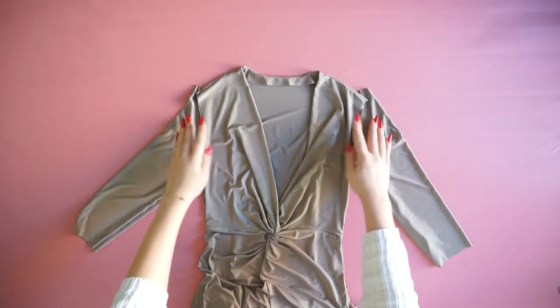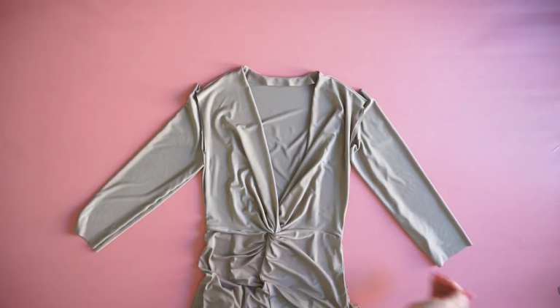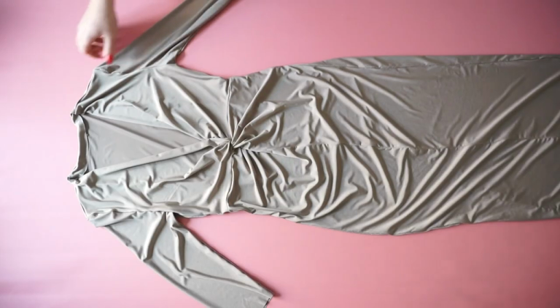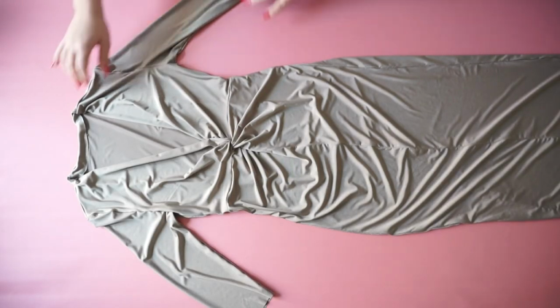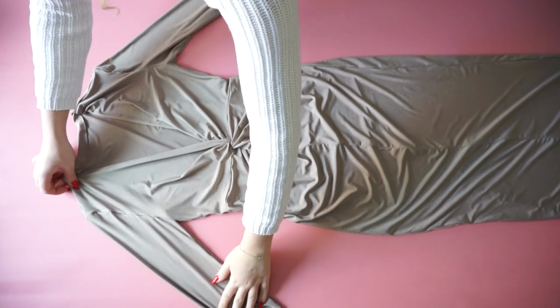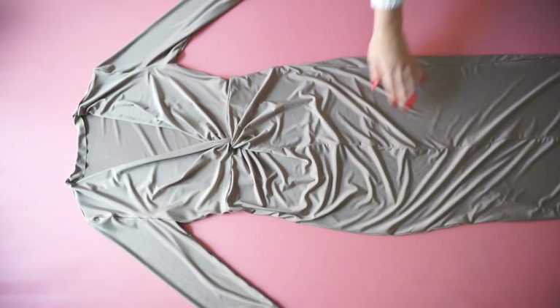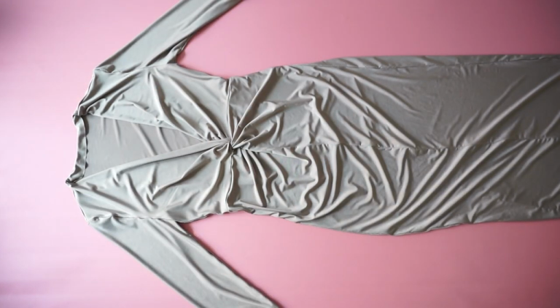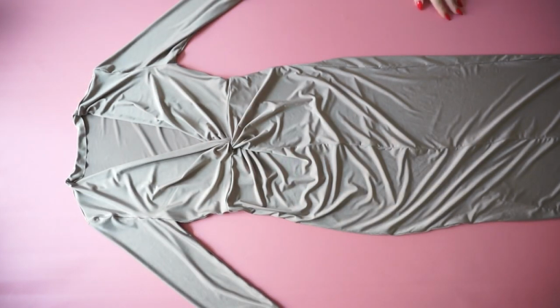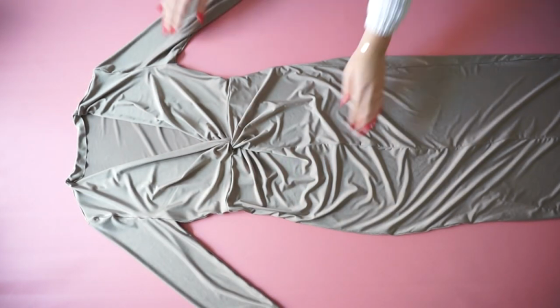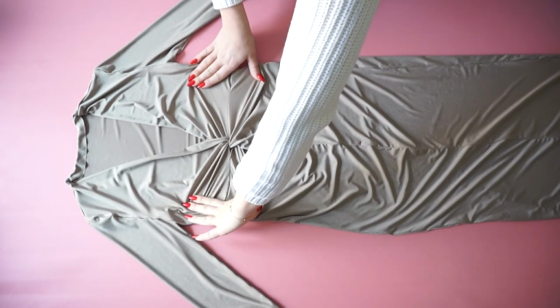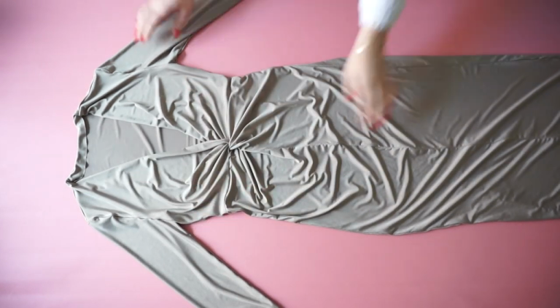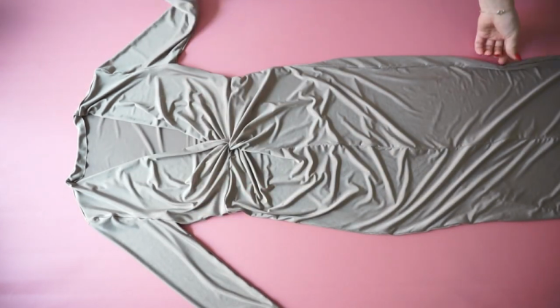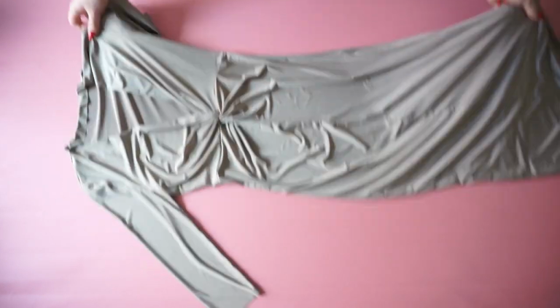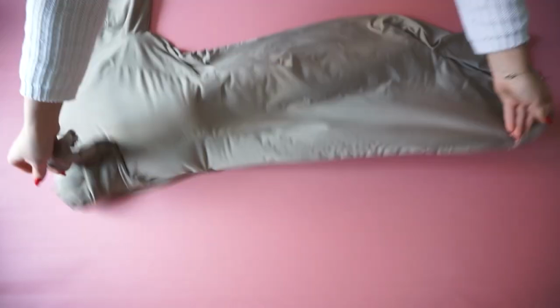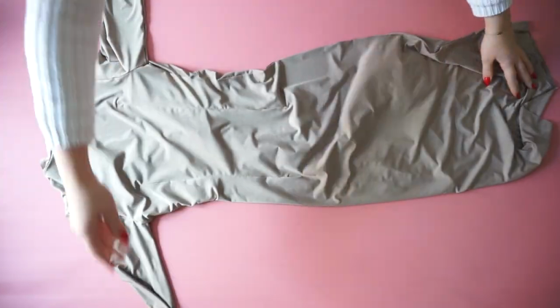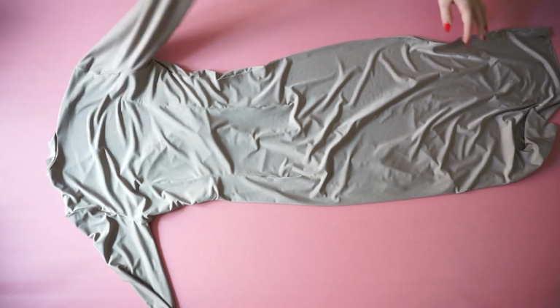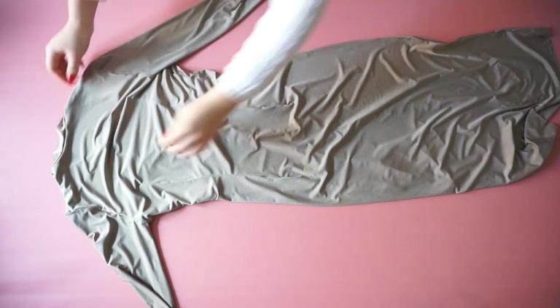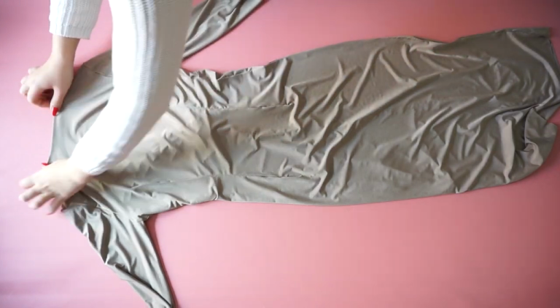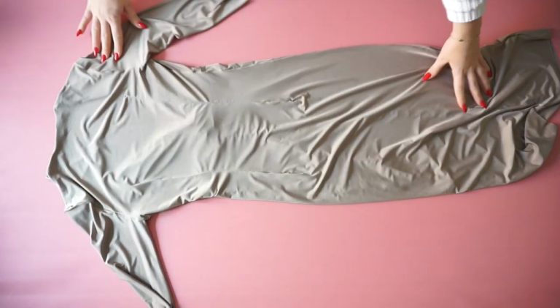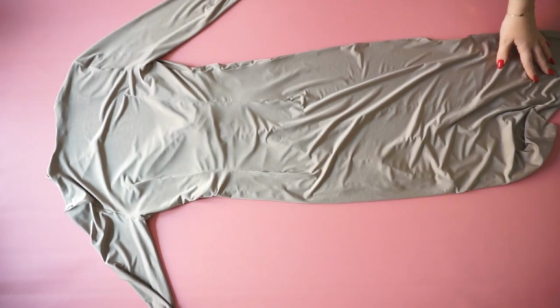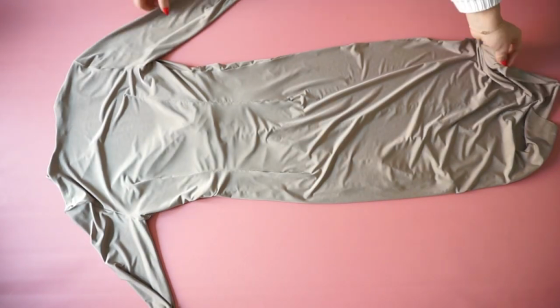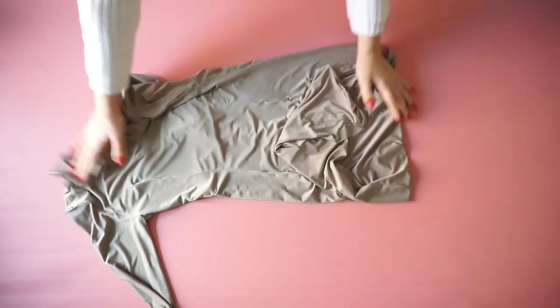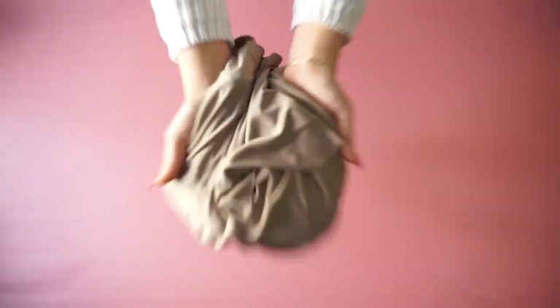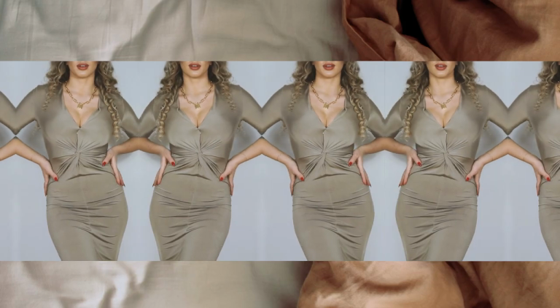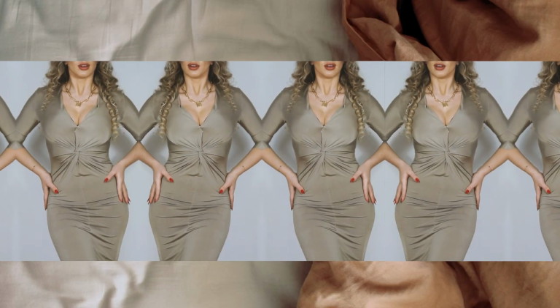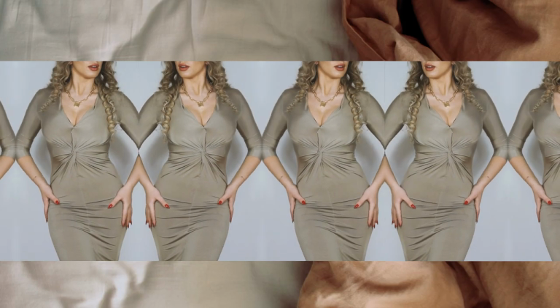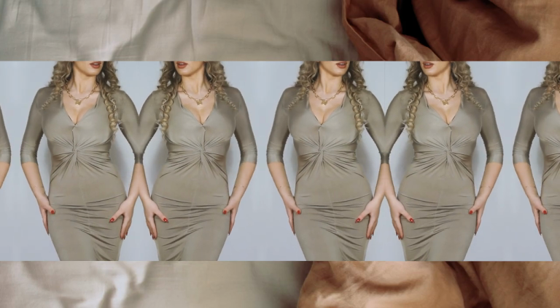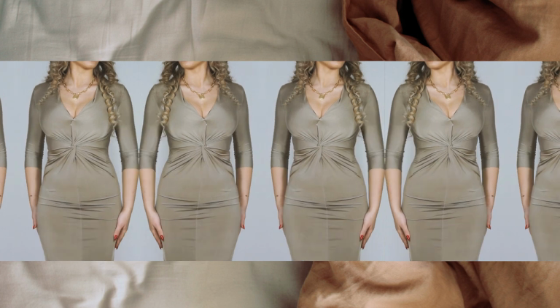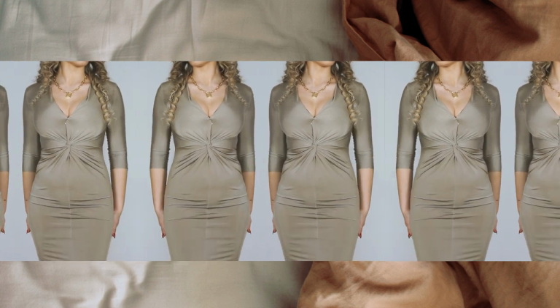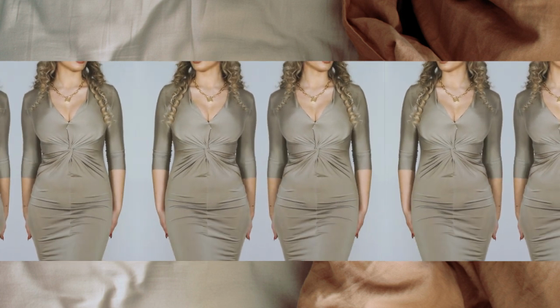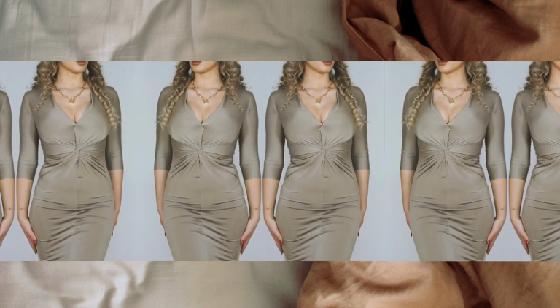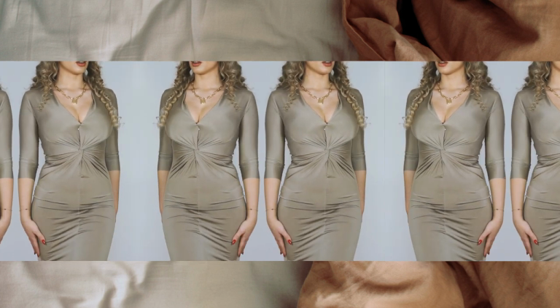And this is the finished product. This is how the dress looks like — it's very form fitting and very comfortable. If you're trying to create this dress, please make it in a fabric that does contain a little bit of elastane, because the design of the knot will come out much better.